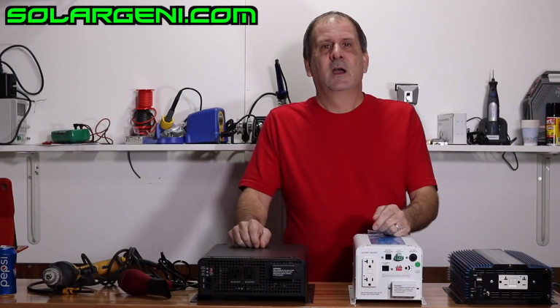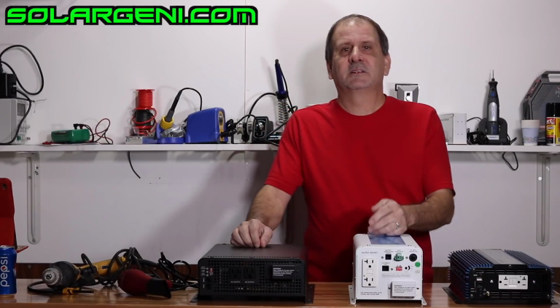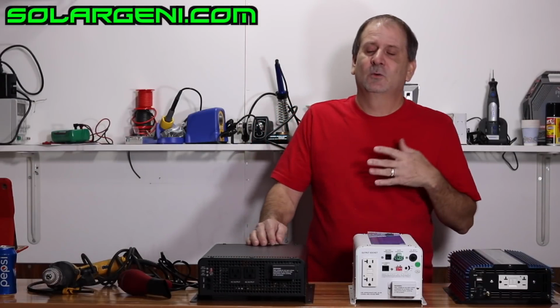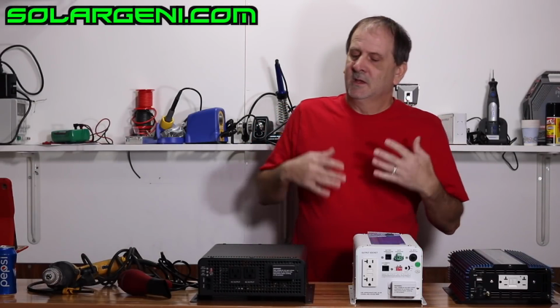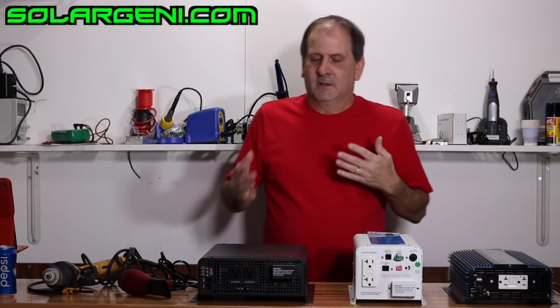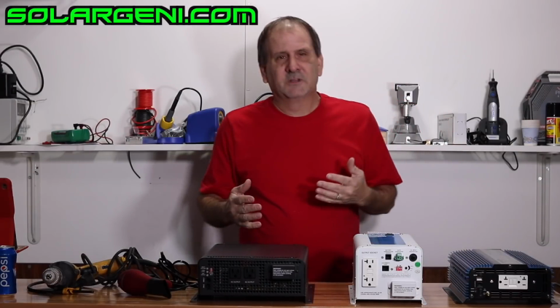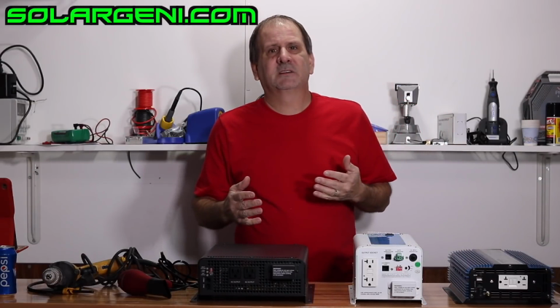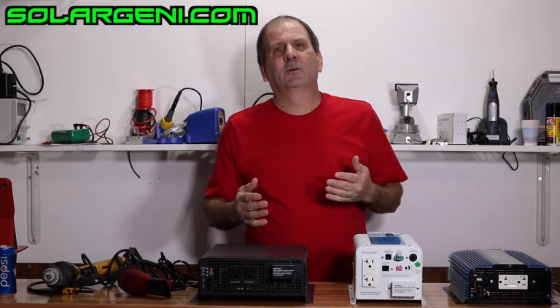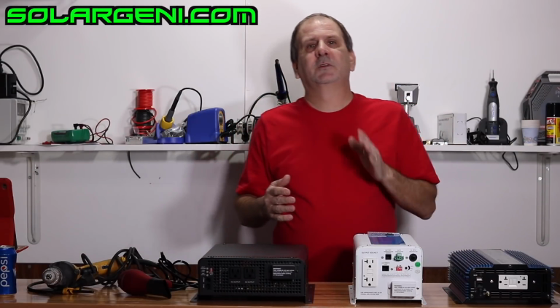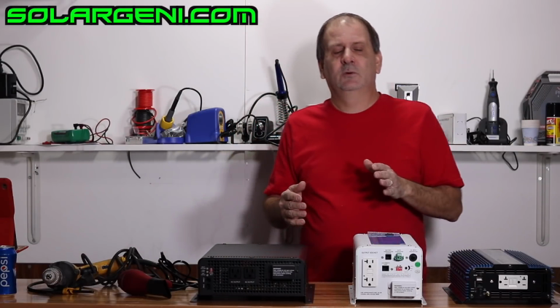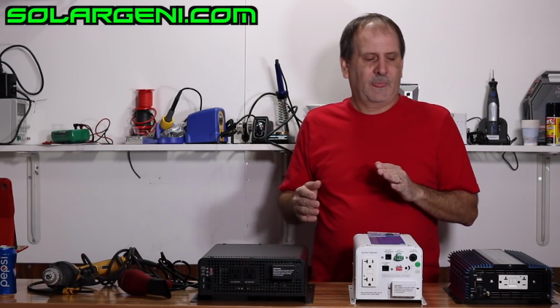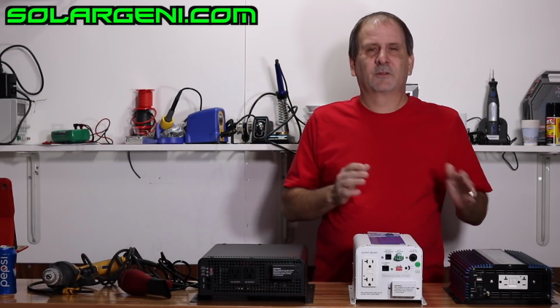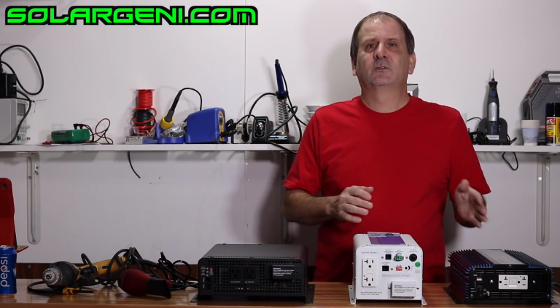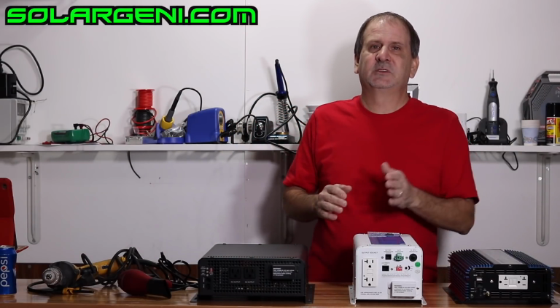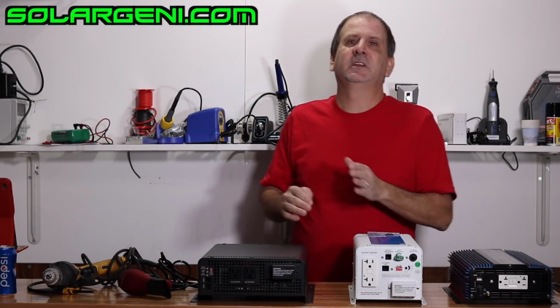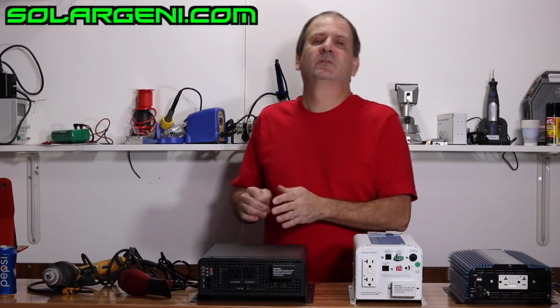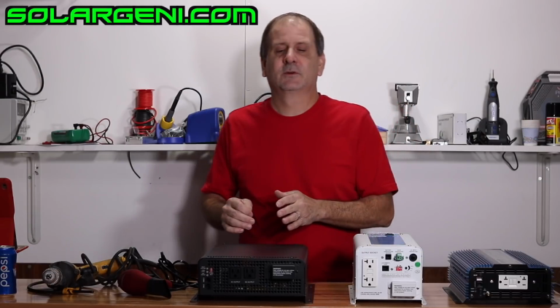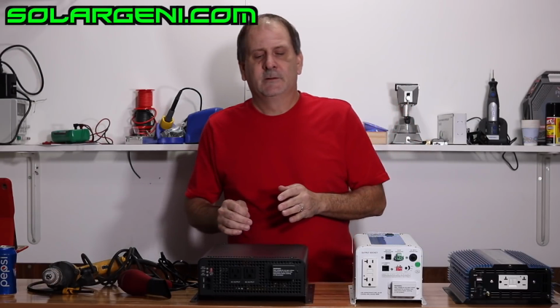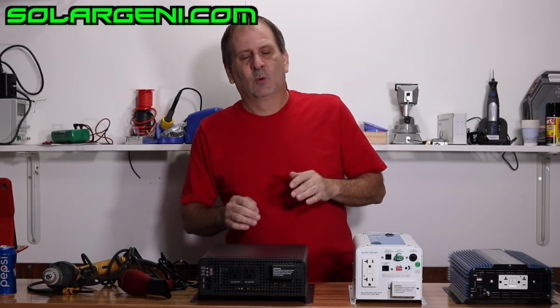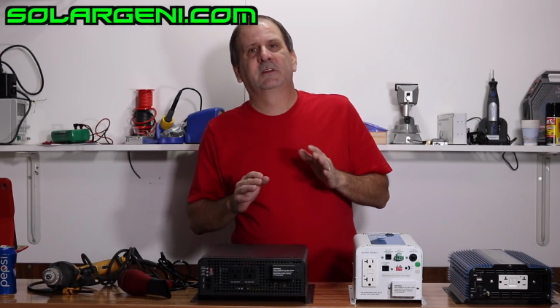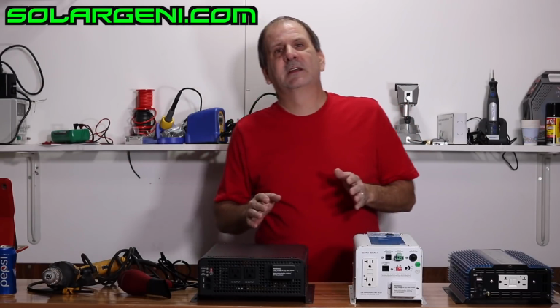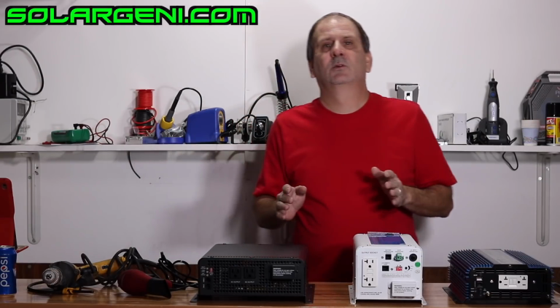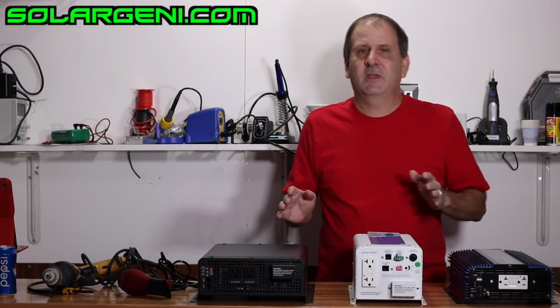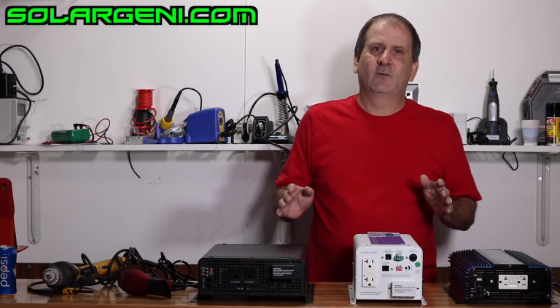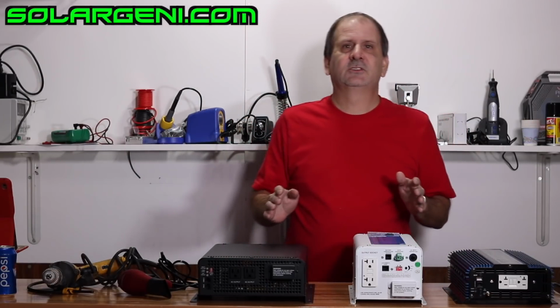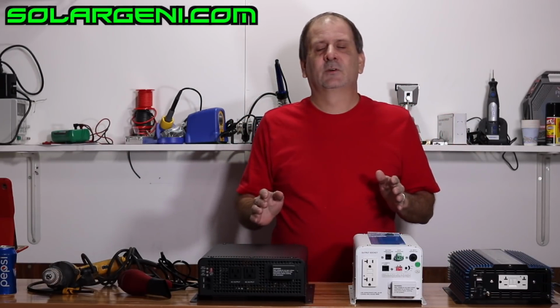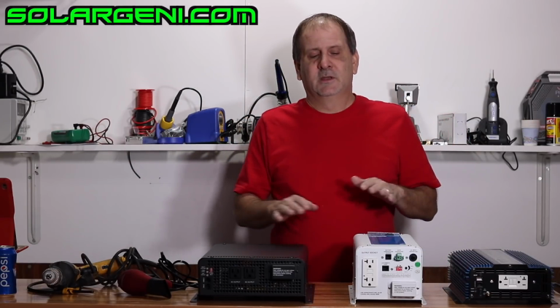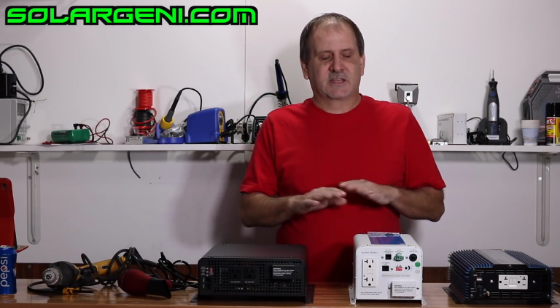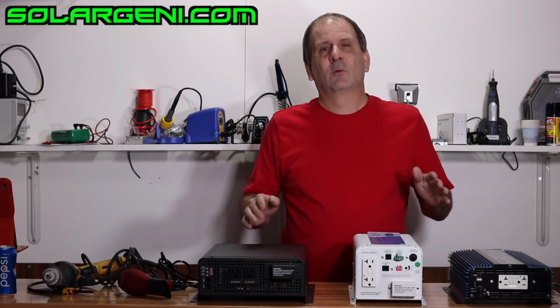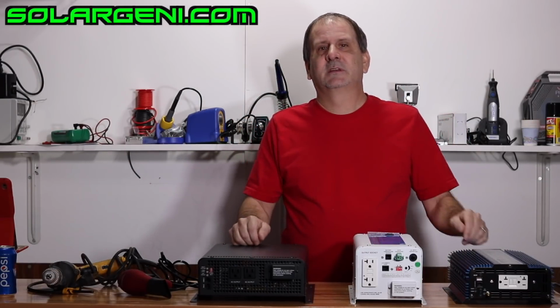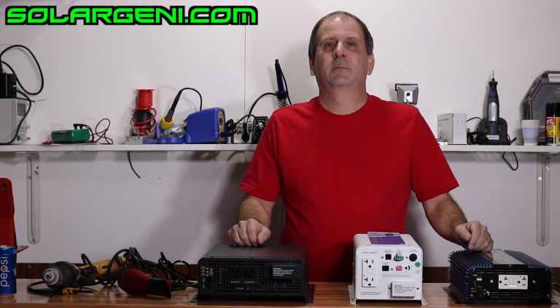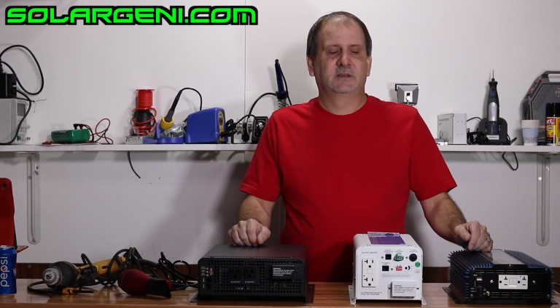So what is the best inverter for you and what are the differences between each inverter? What are the different kinds of loads that we have with each inverter — that's kind of what we're going to be talking about today.